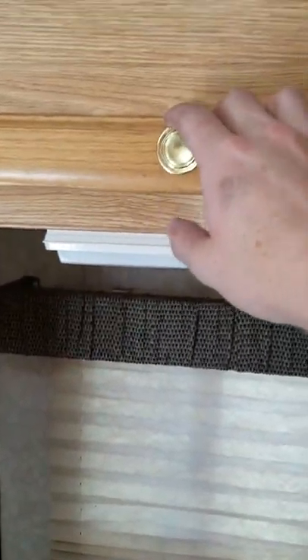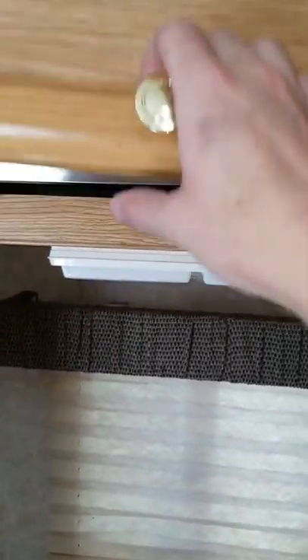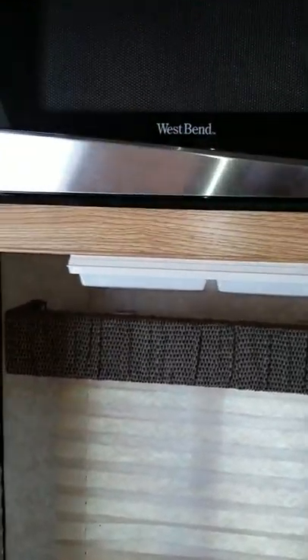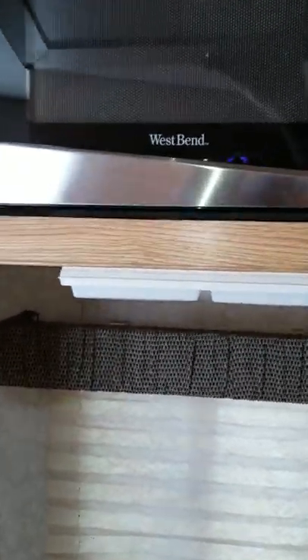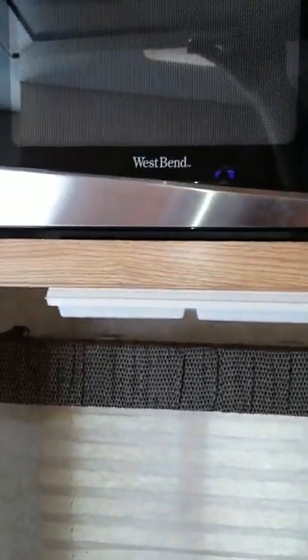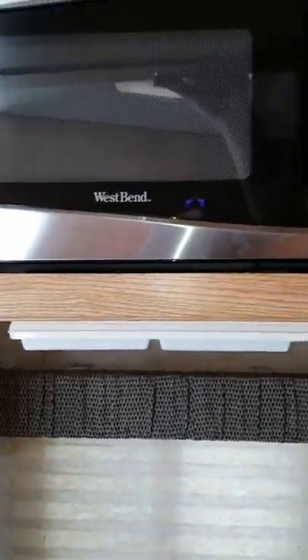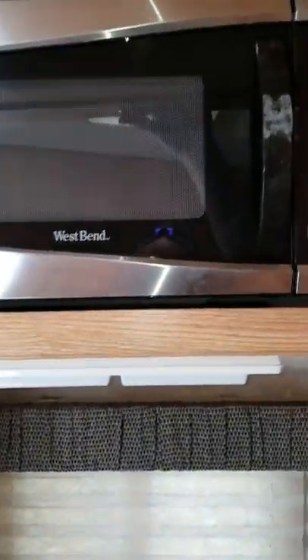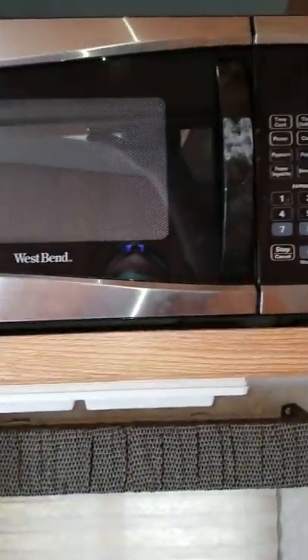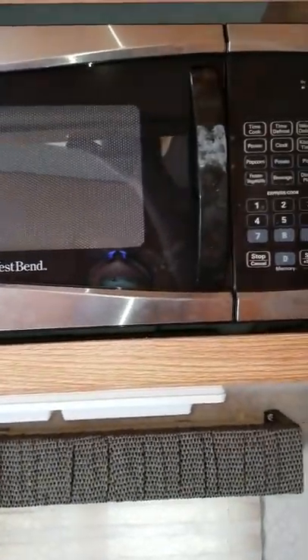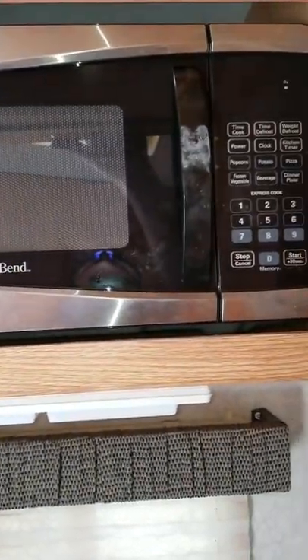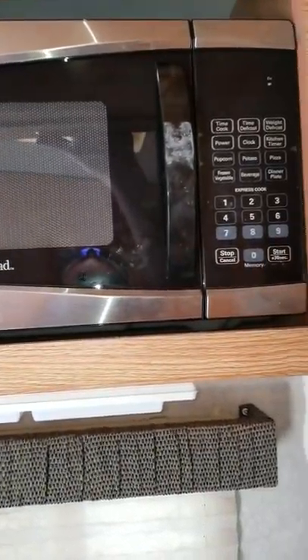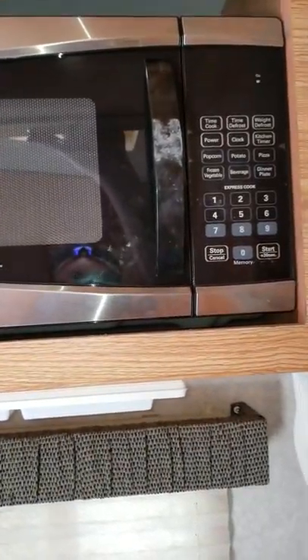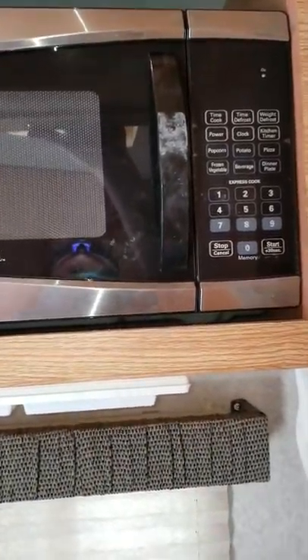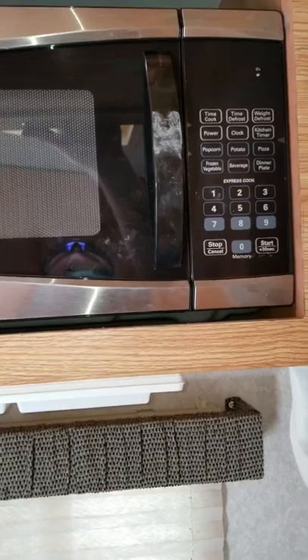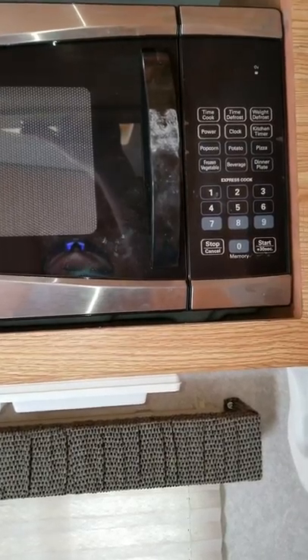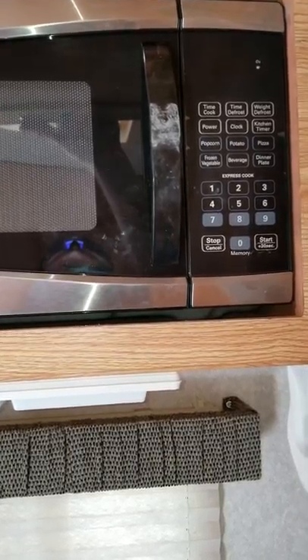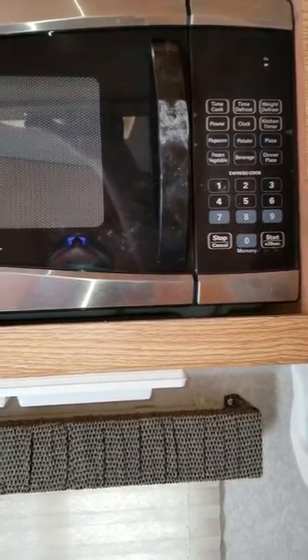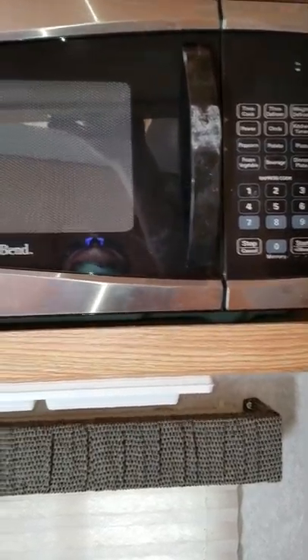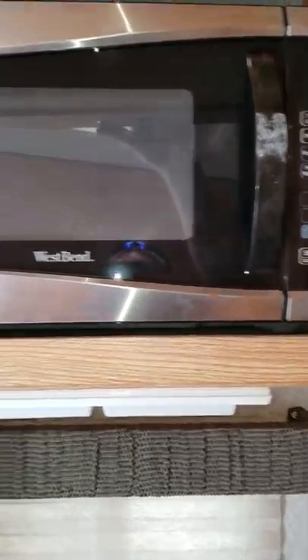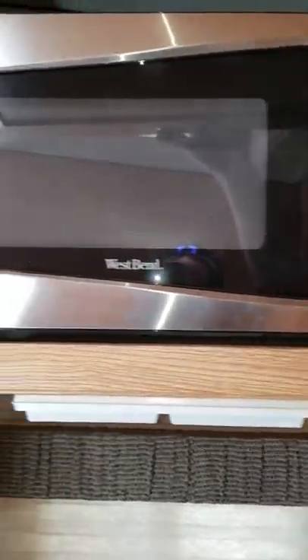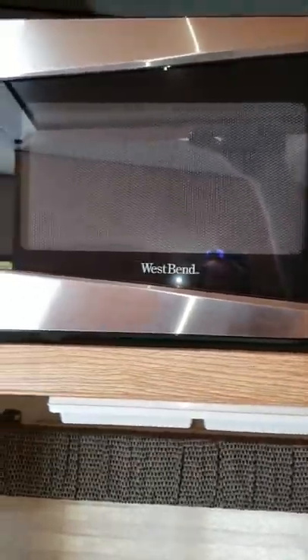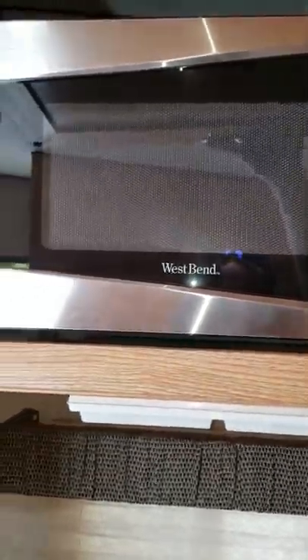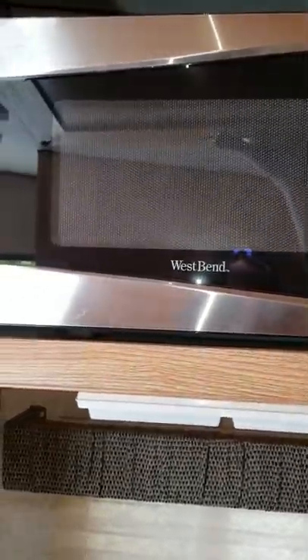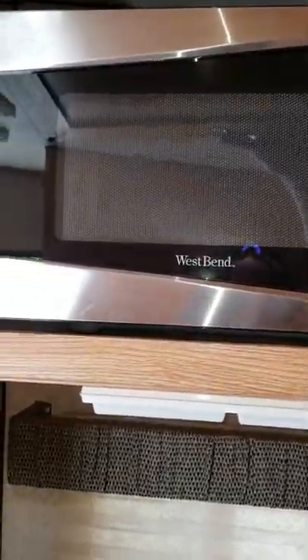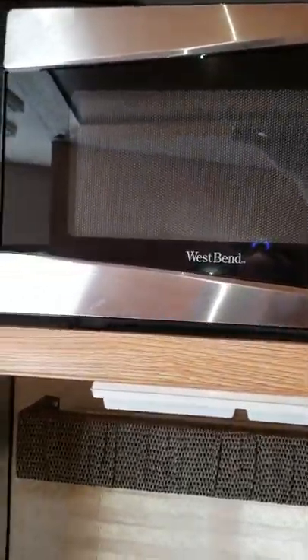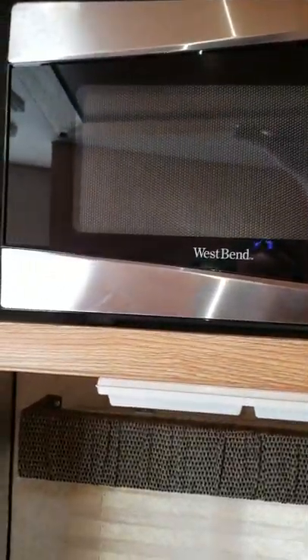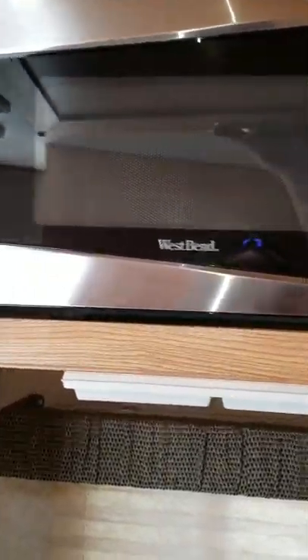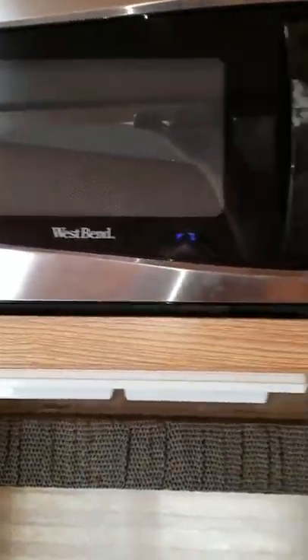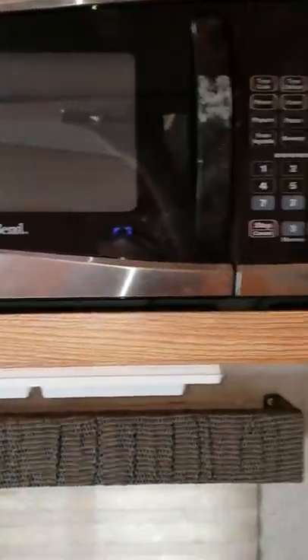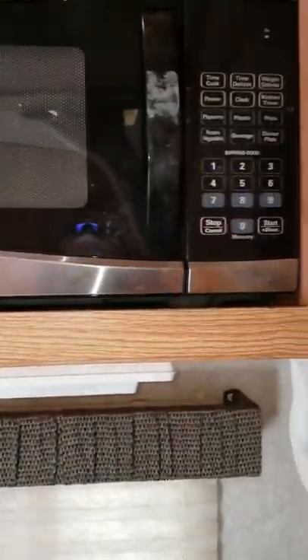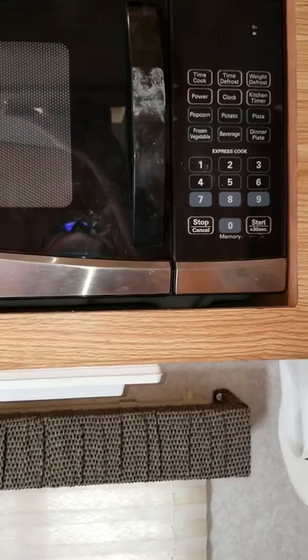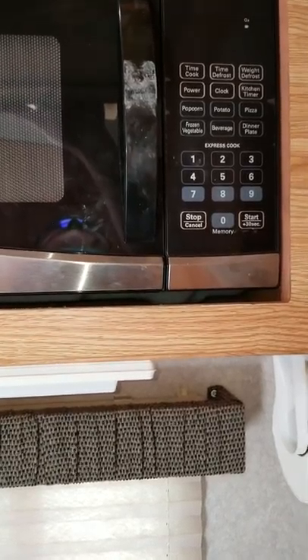Under here we have a microwave. This does not run off the generator, so you have to be hooked up to an actual power cord somewhere — if you're at an RV park or something, that'll work for you.